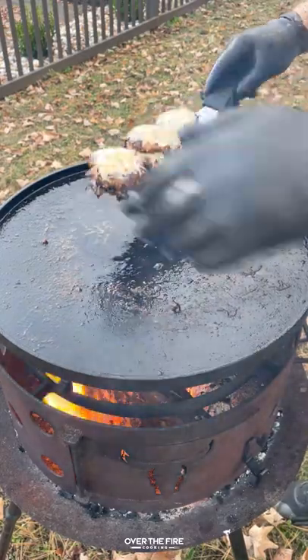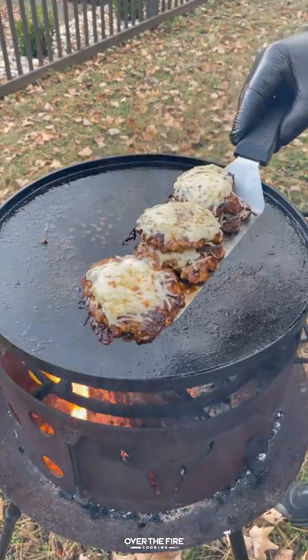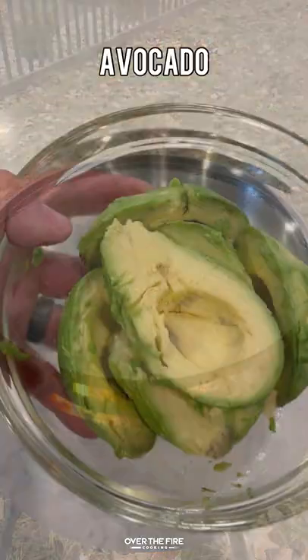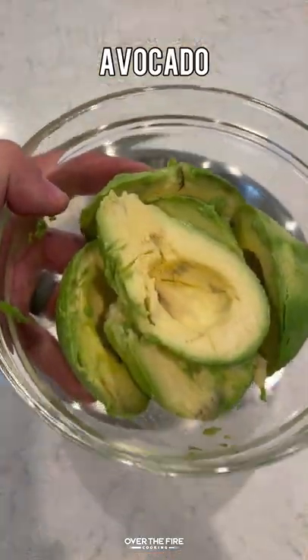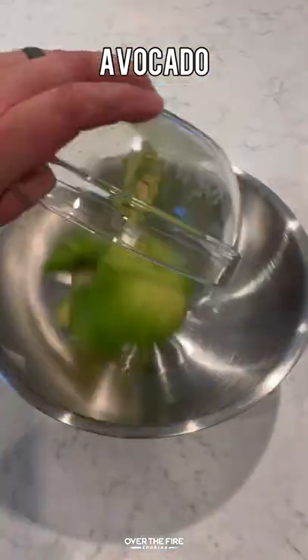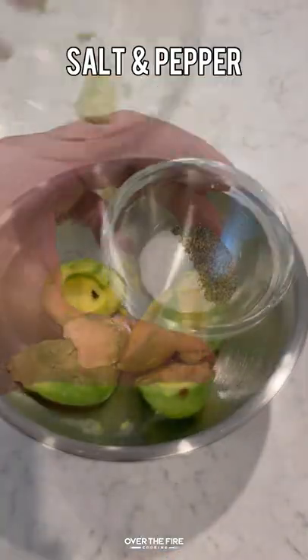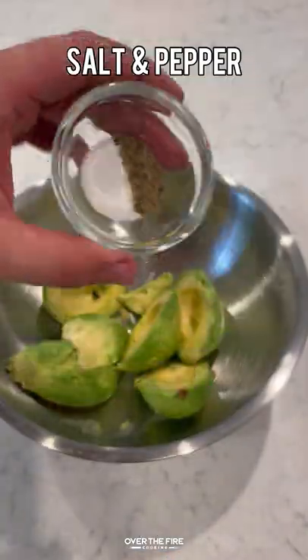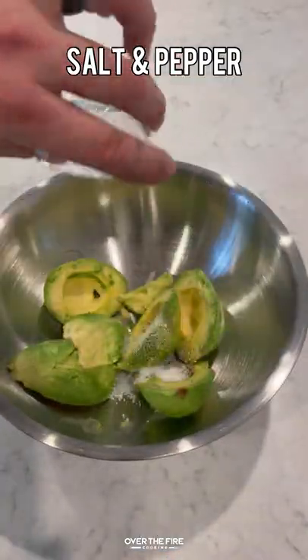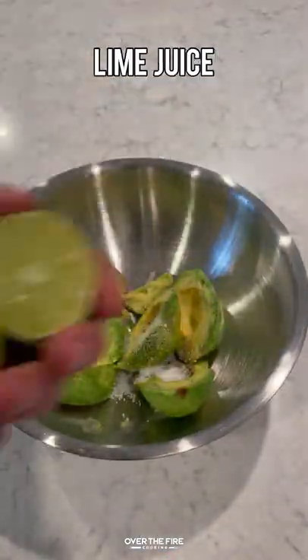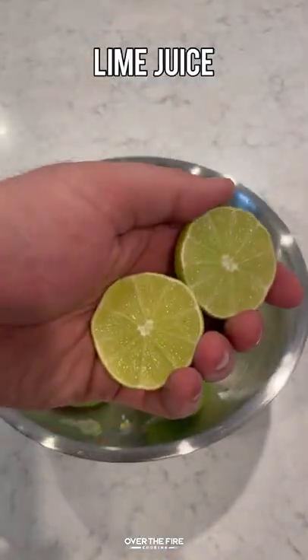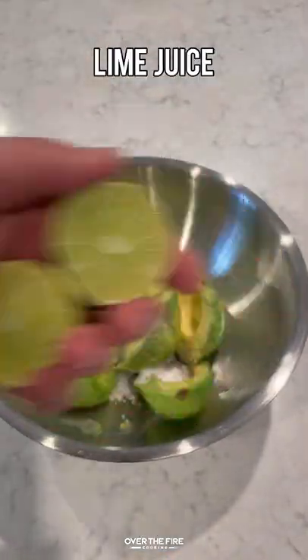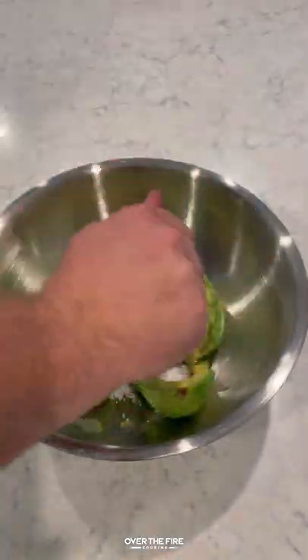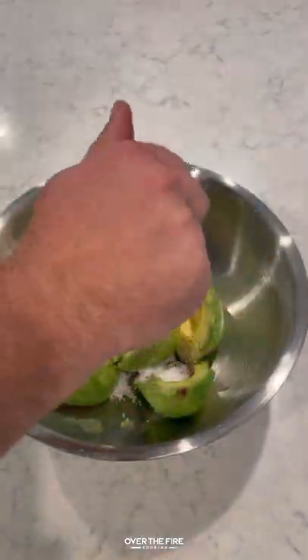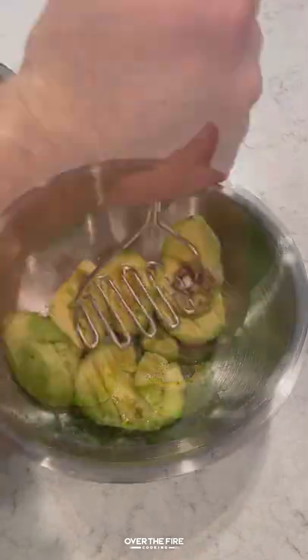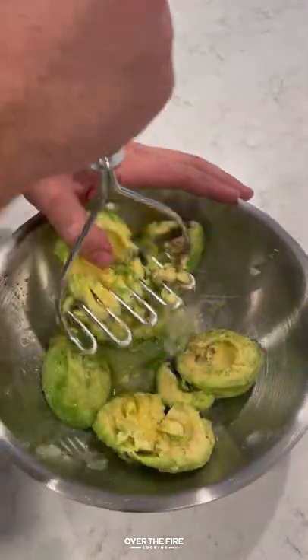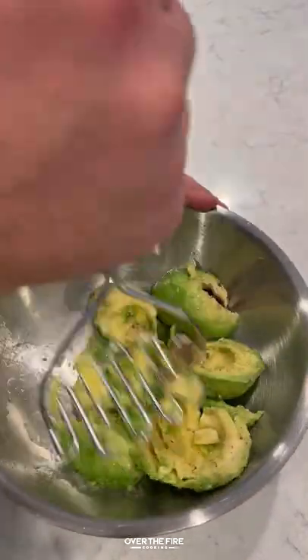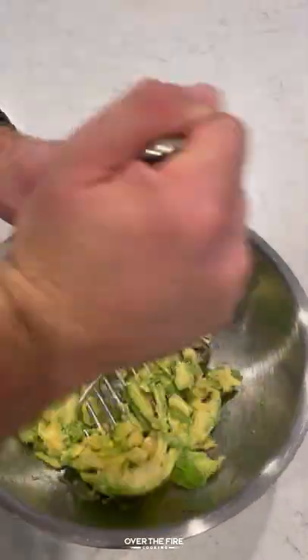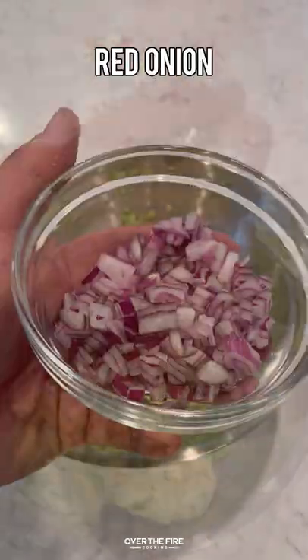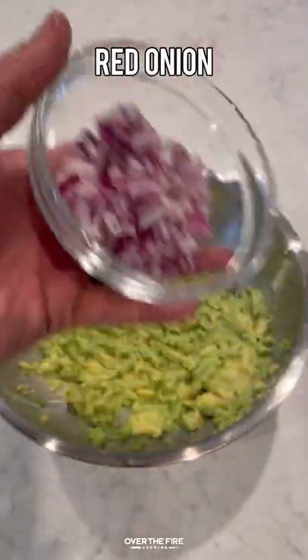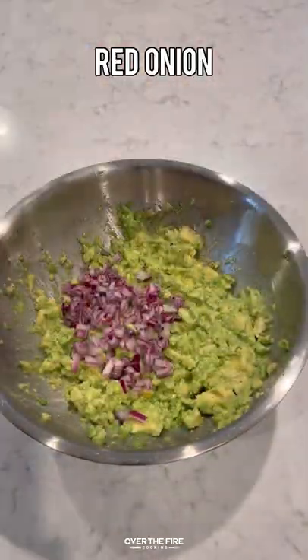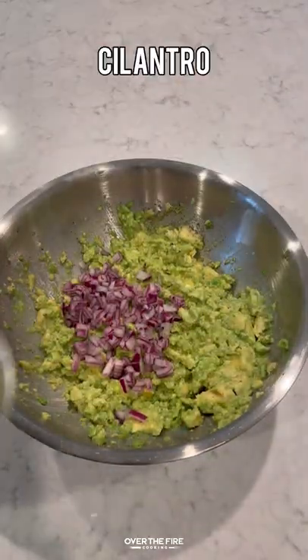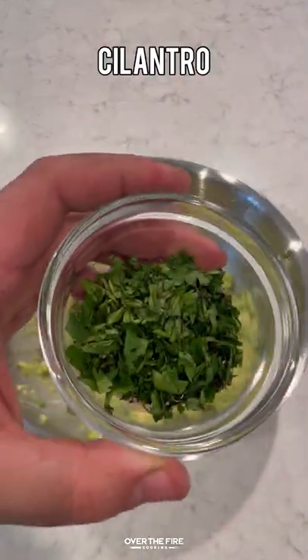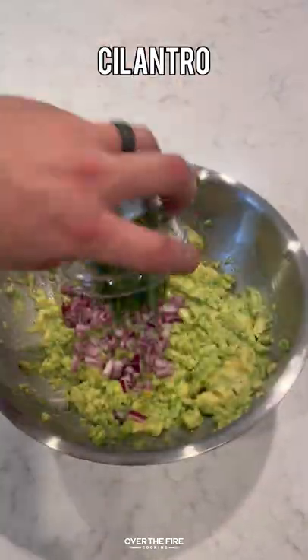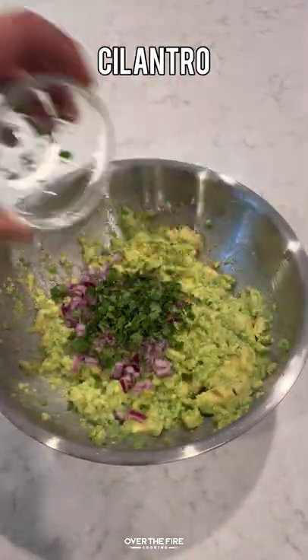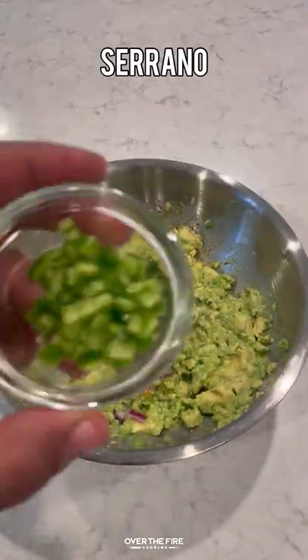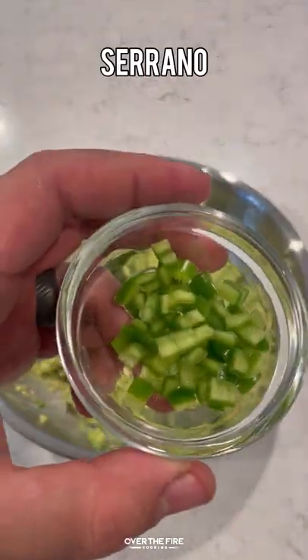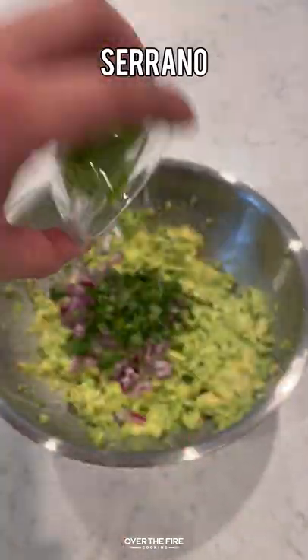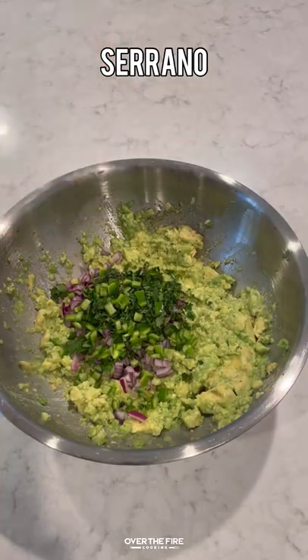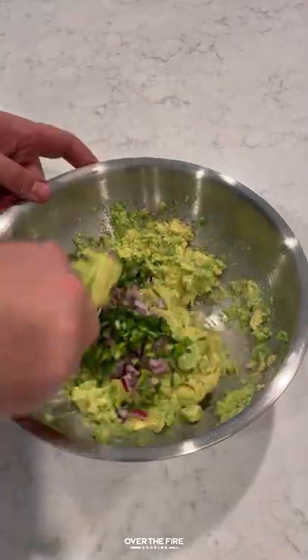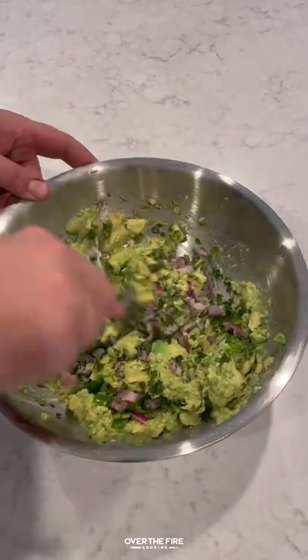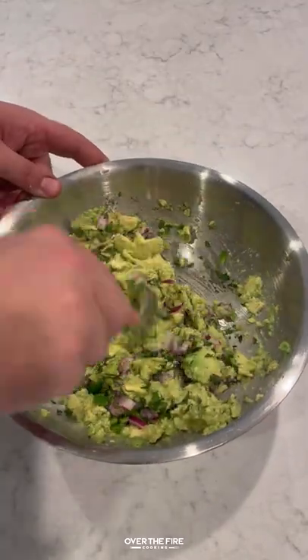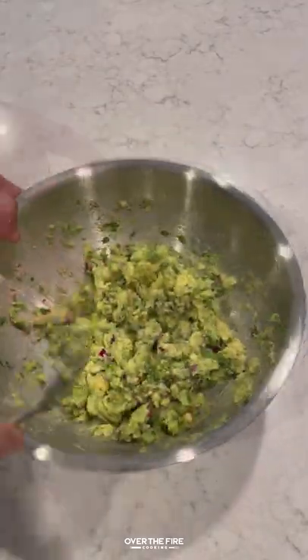Next, I'm going to start making some guac. I got some avocado, salt, pepper, and lime juice. Mix it all together and smash it, adding some red onions, cilantro, and some serrano peppers.